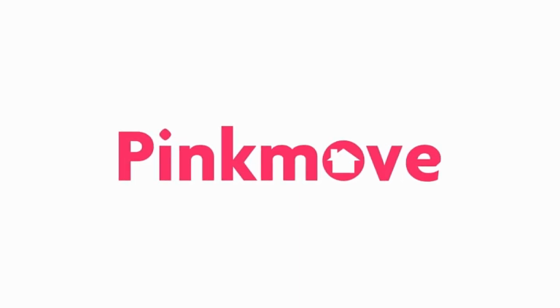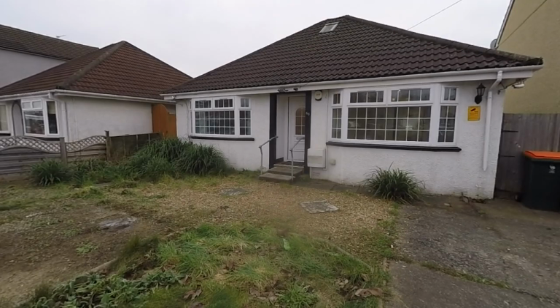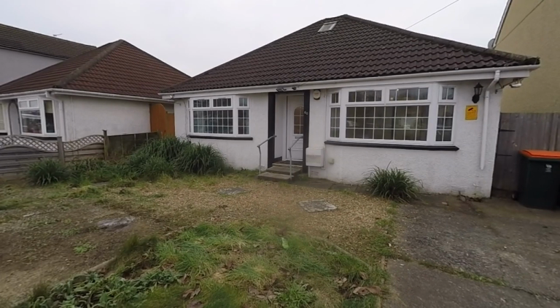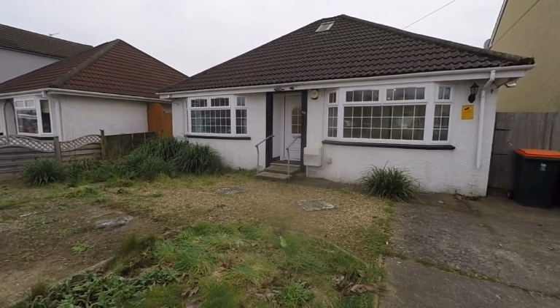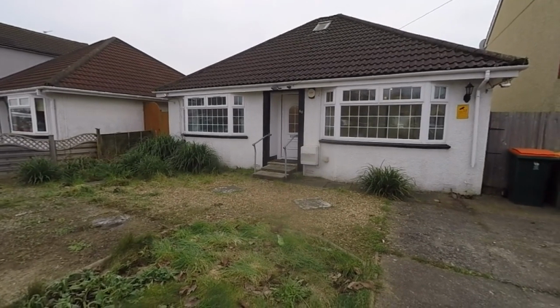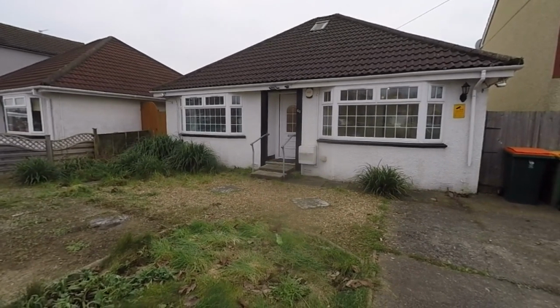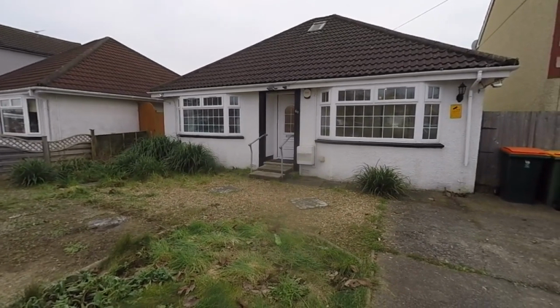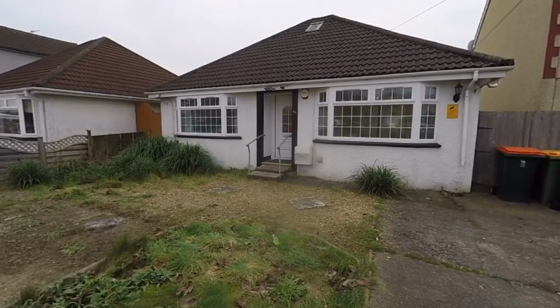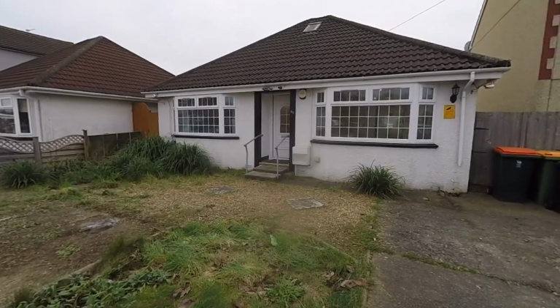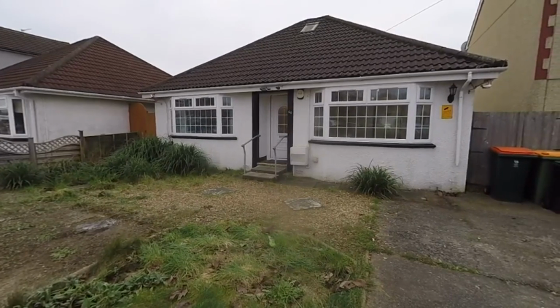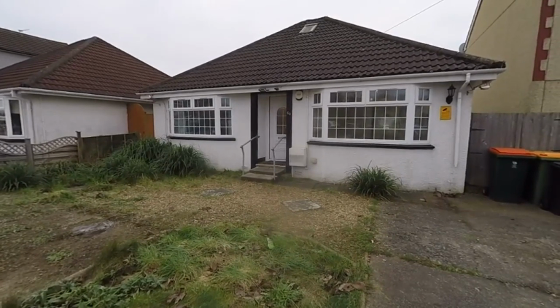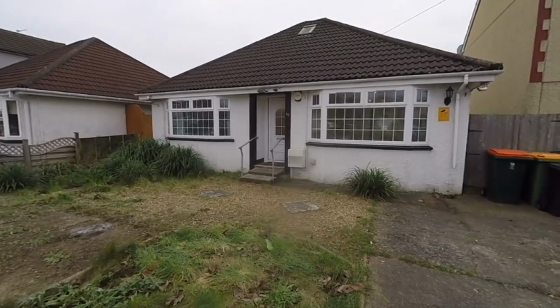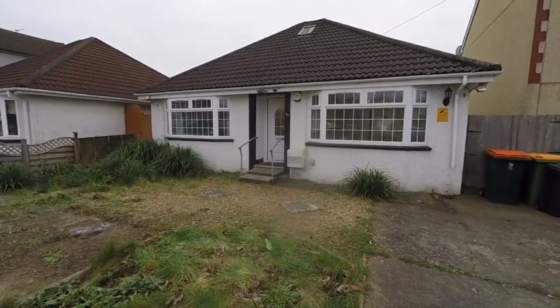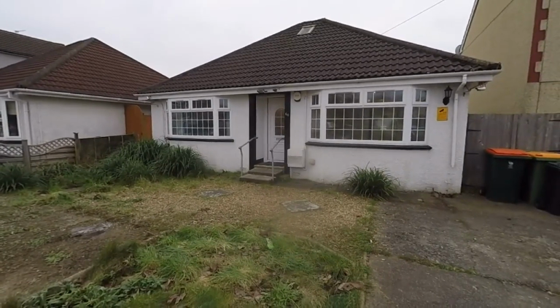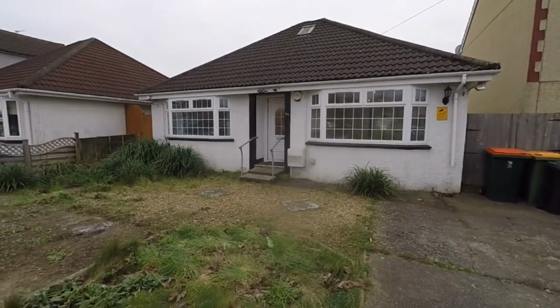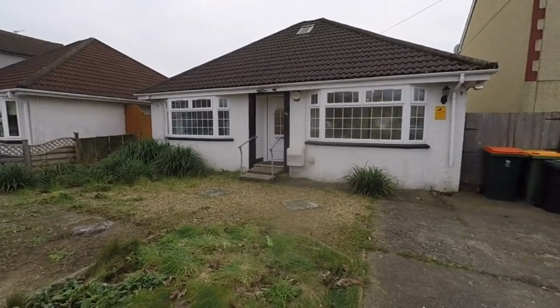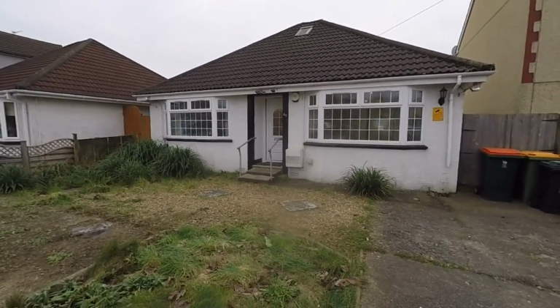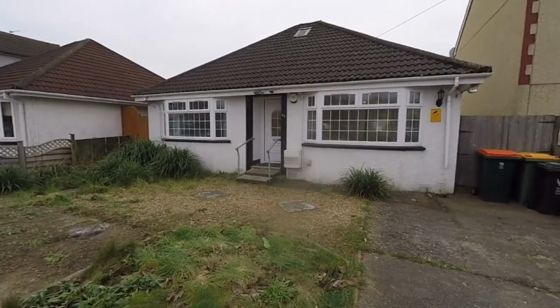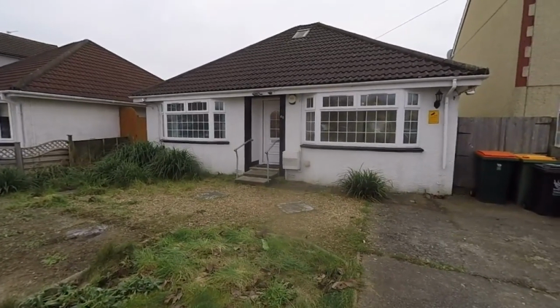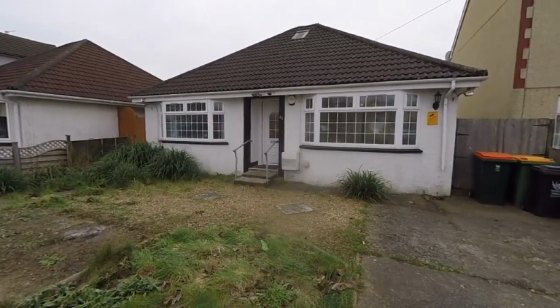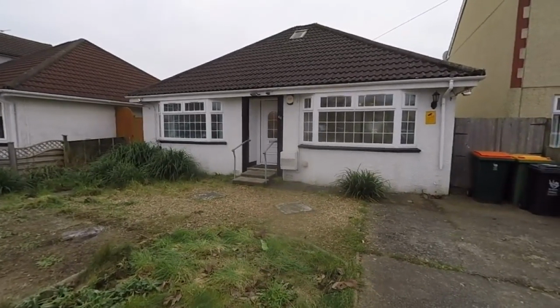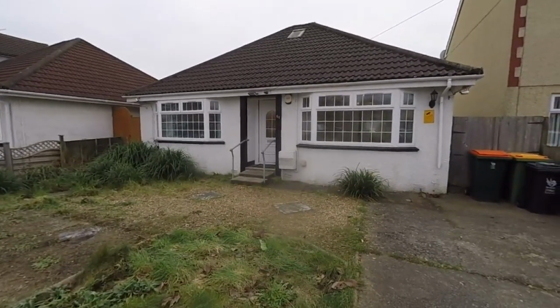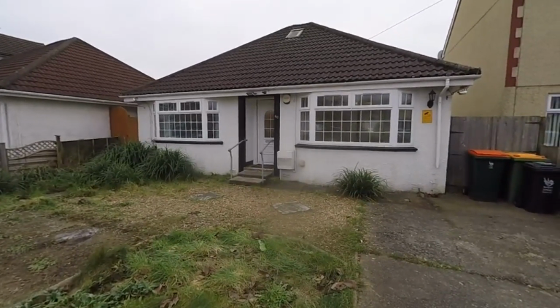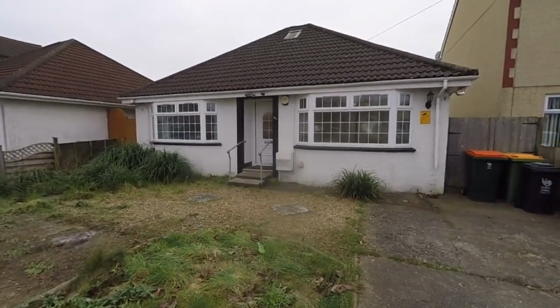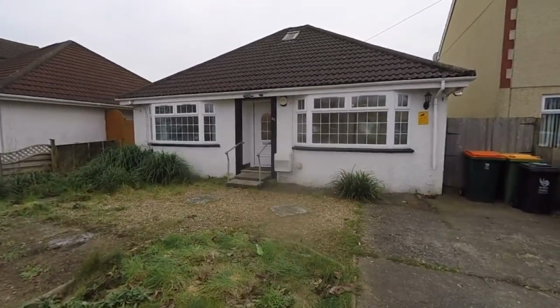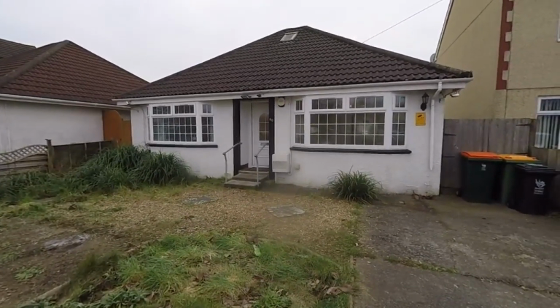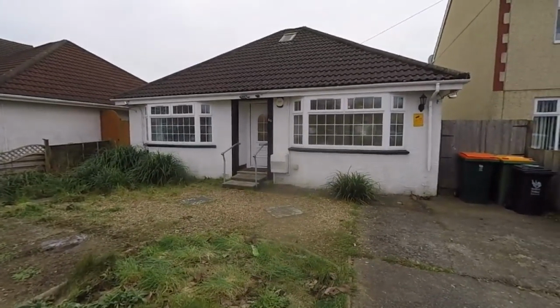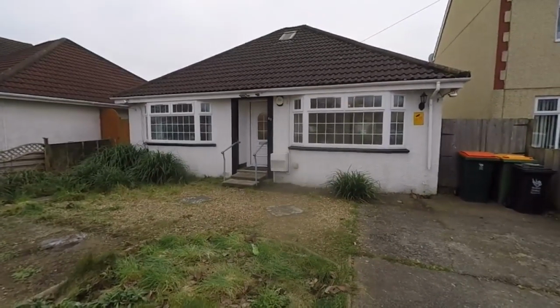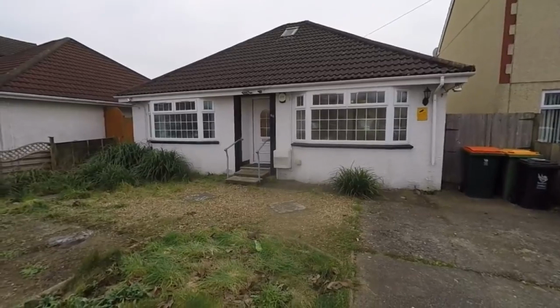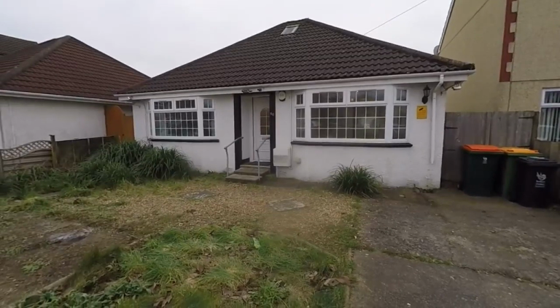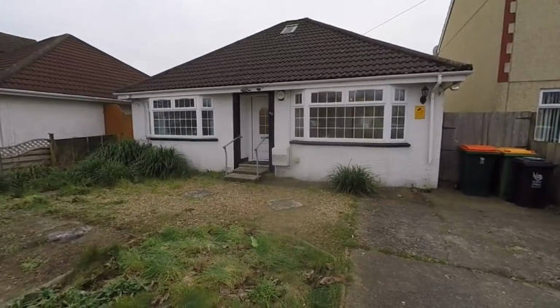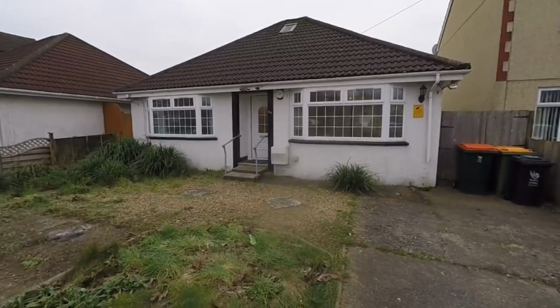Welcome to this video tour. Today we're going to be showing you around this spacious two-bedroom detached bungalow, located here on Liz Worry Road in Newport.